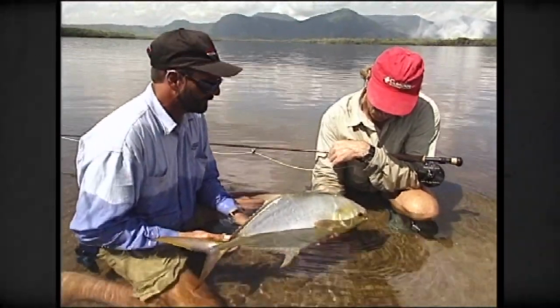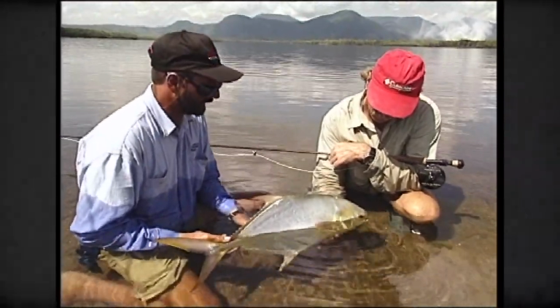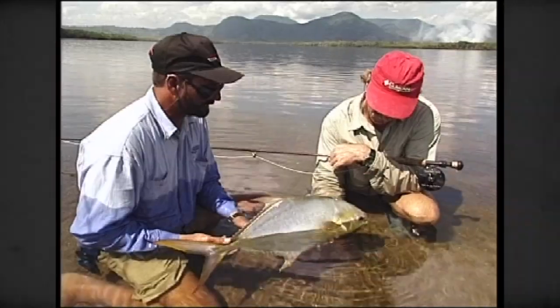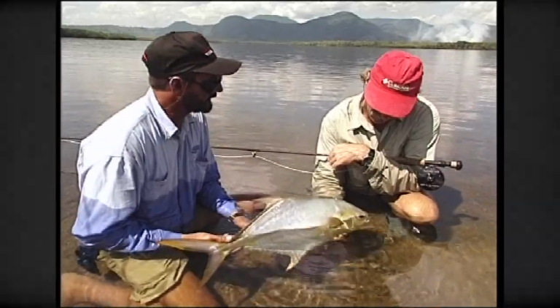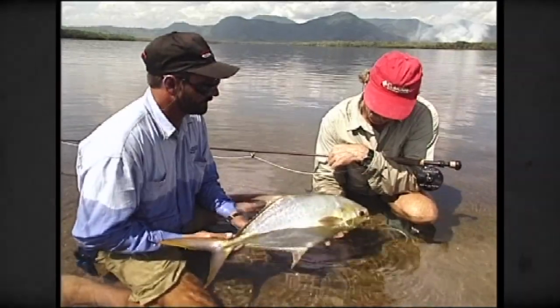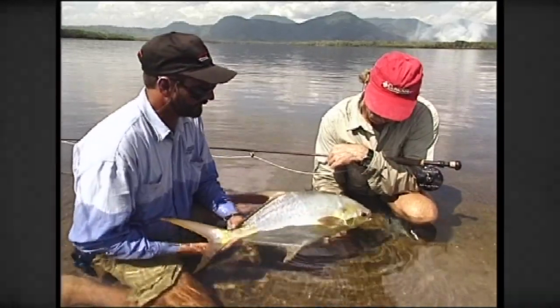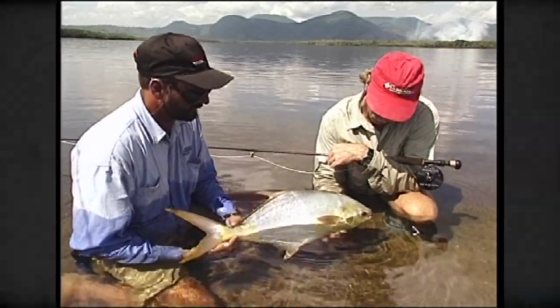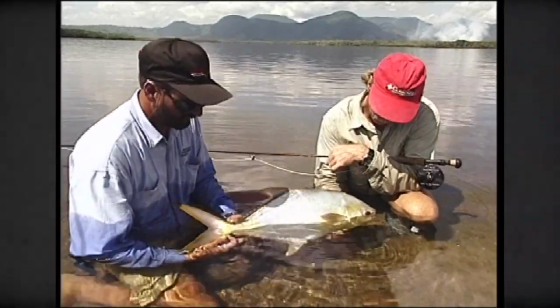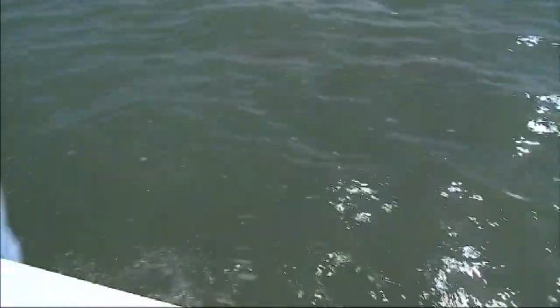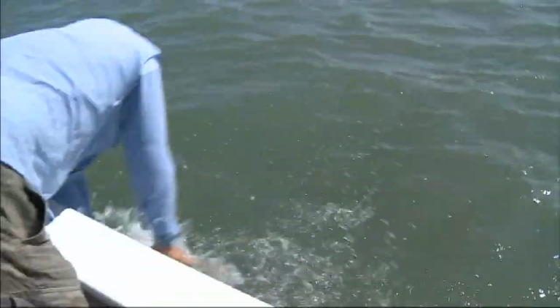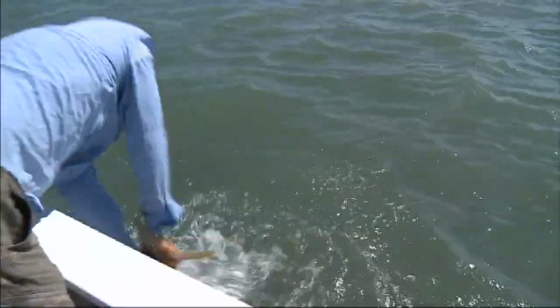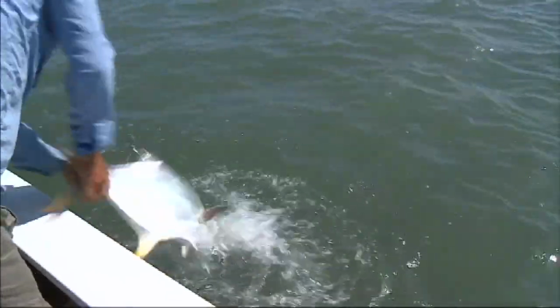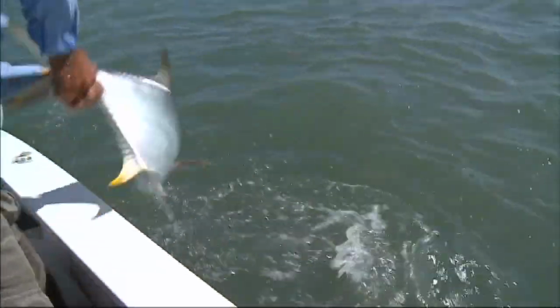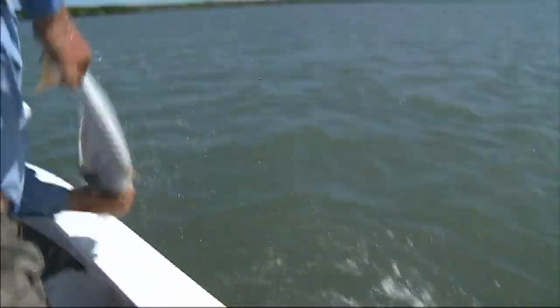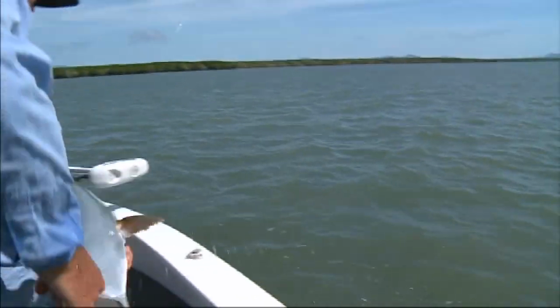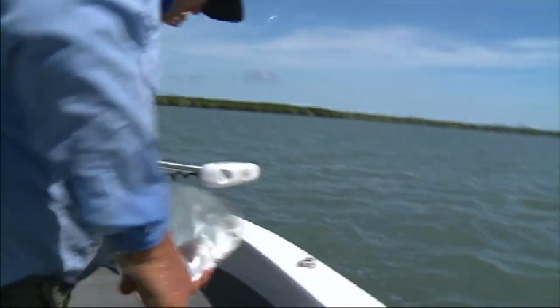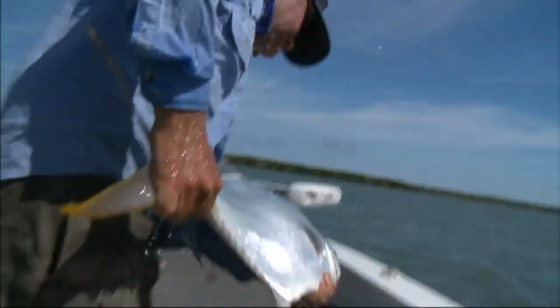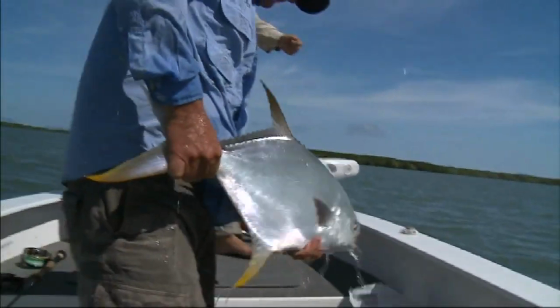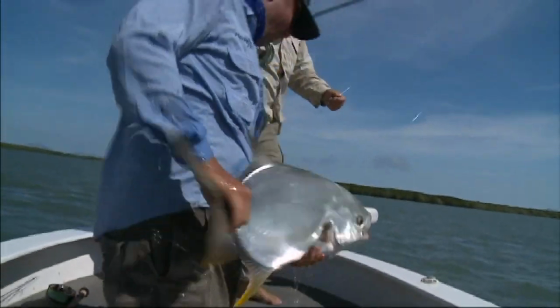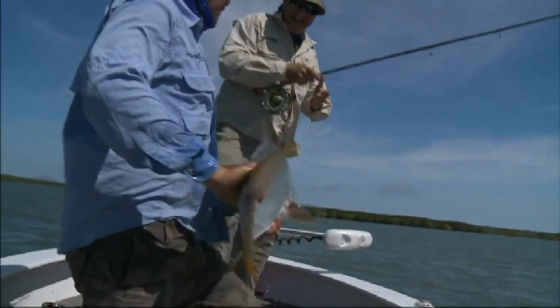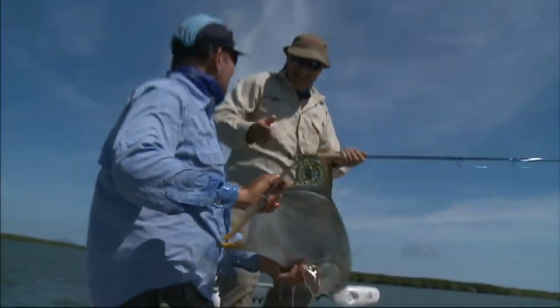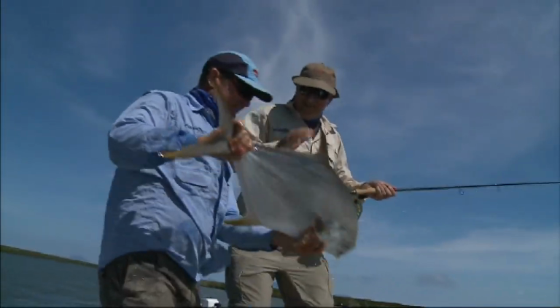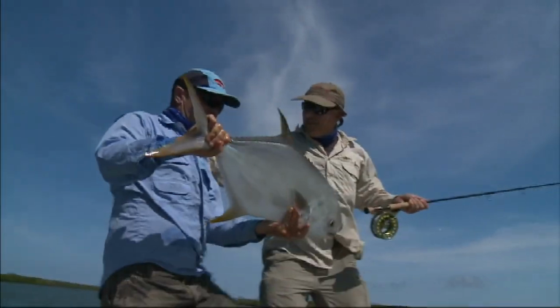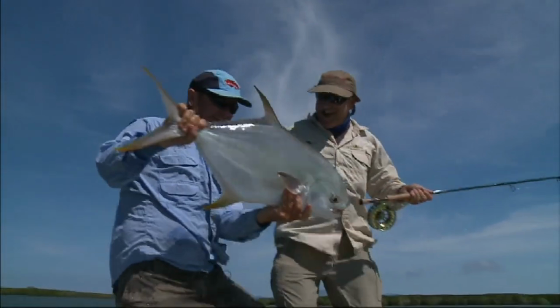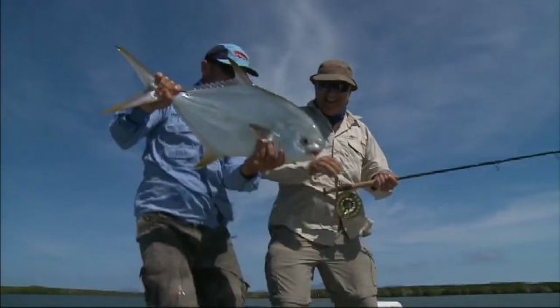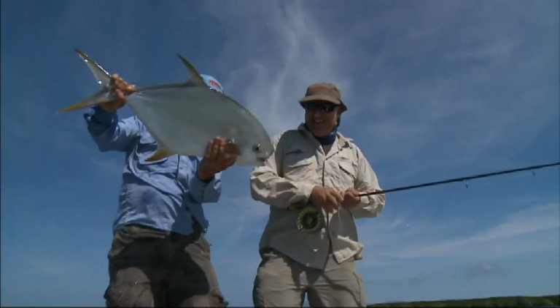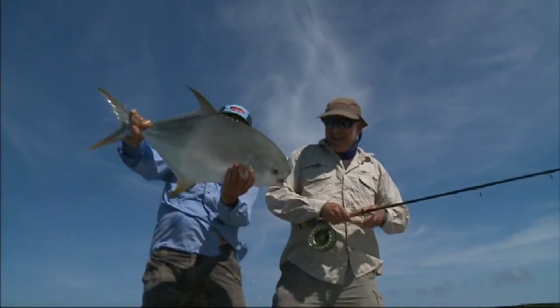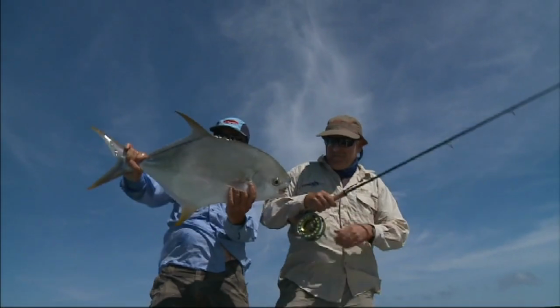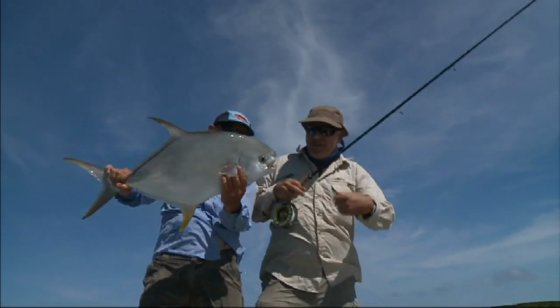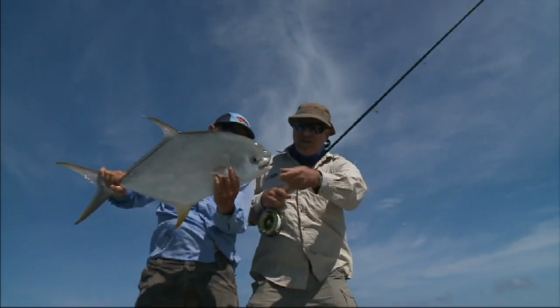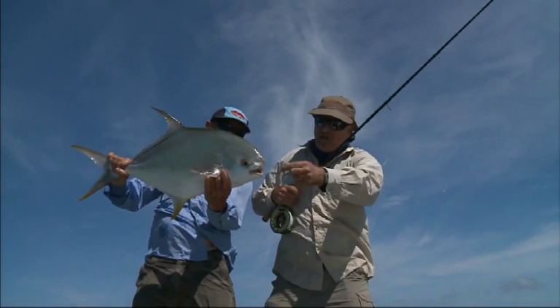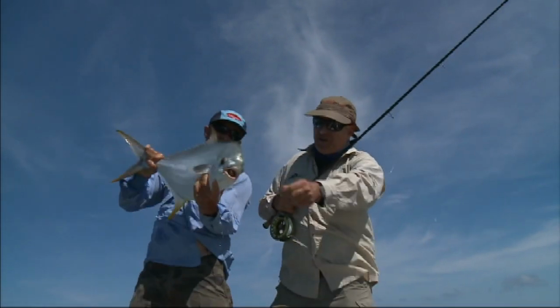None of us will ever forget that day. Well done, Bargy! Well done — good on you. Look at that — my first Aussie caught permit!